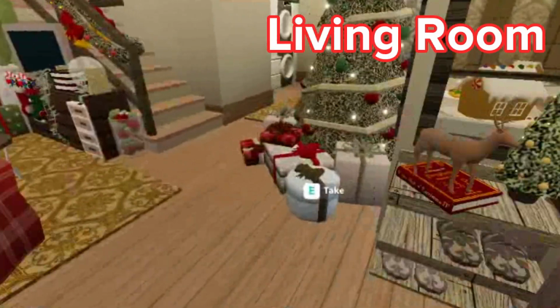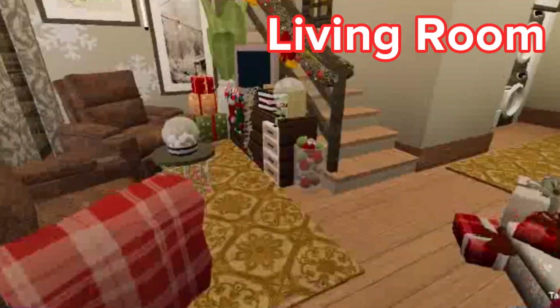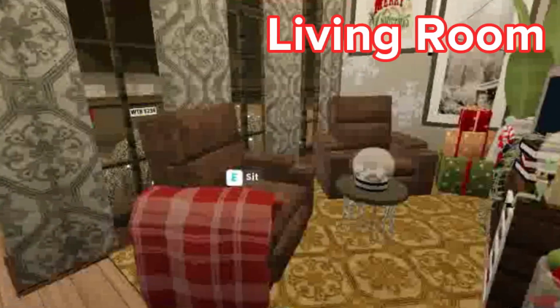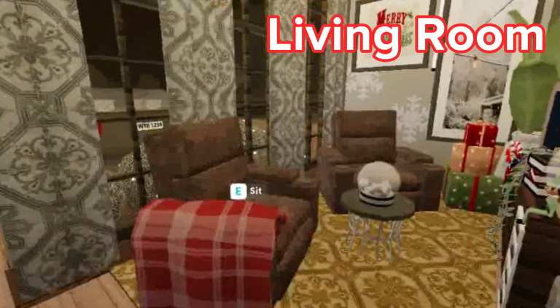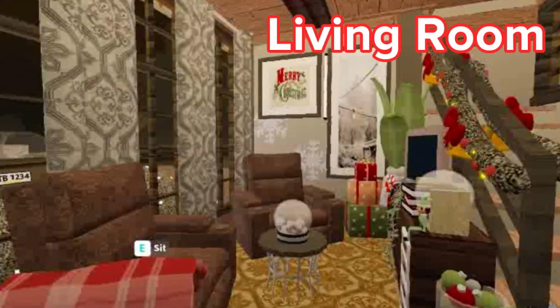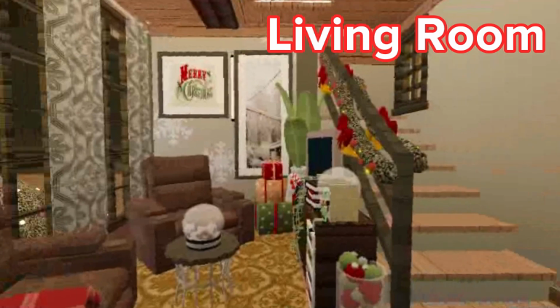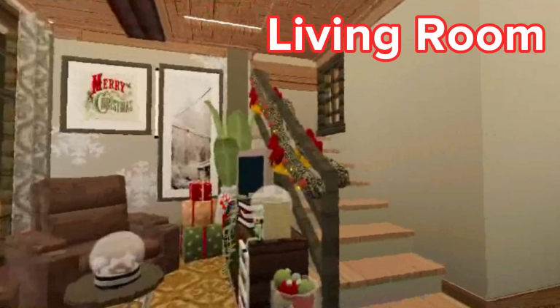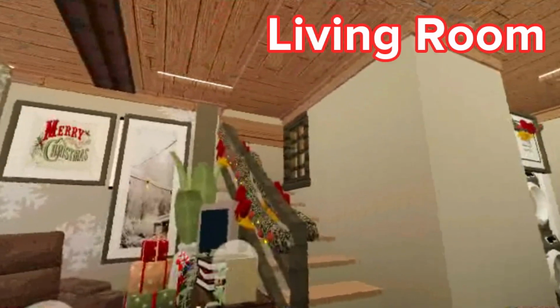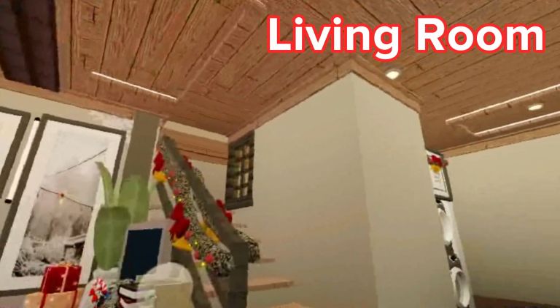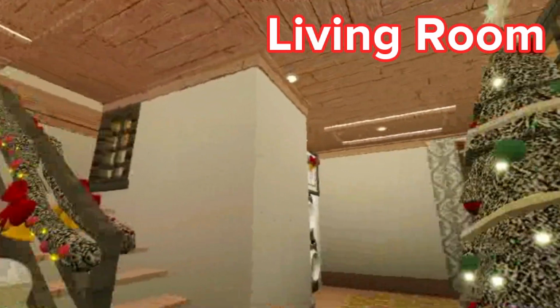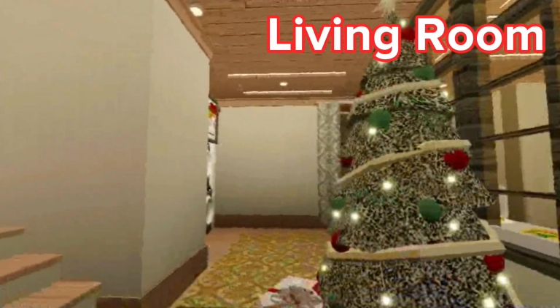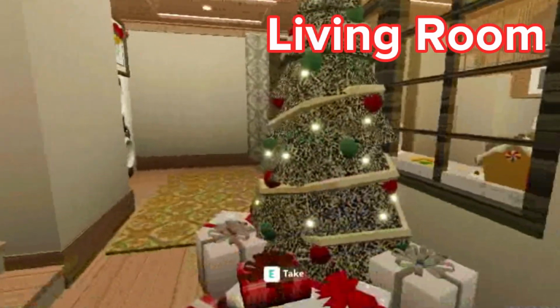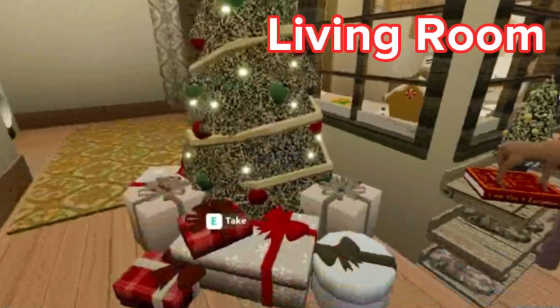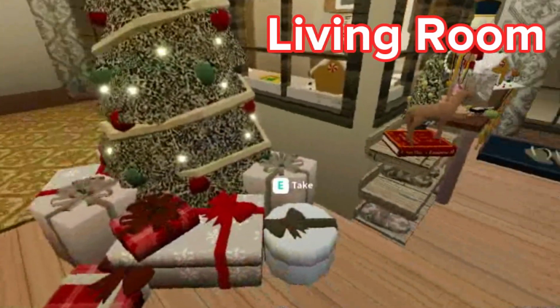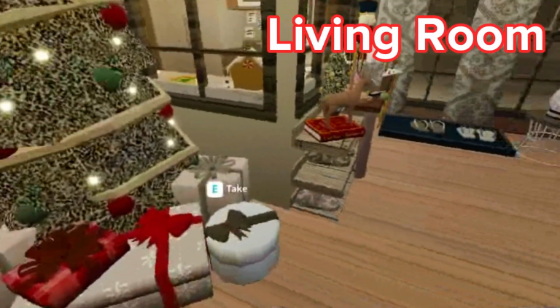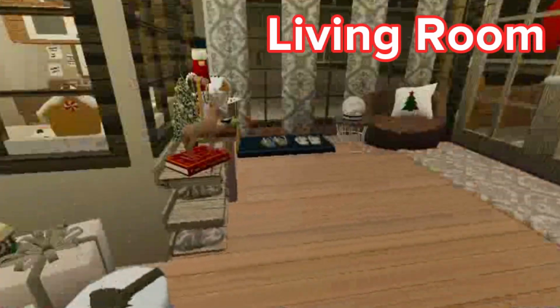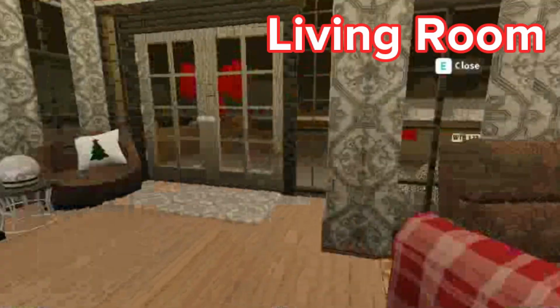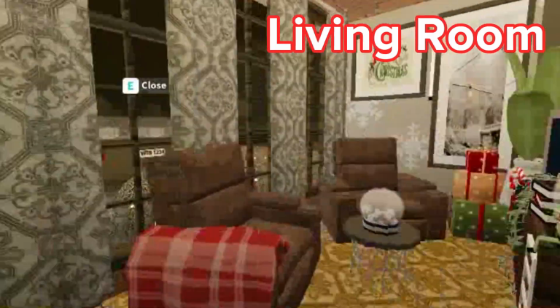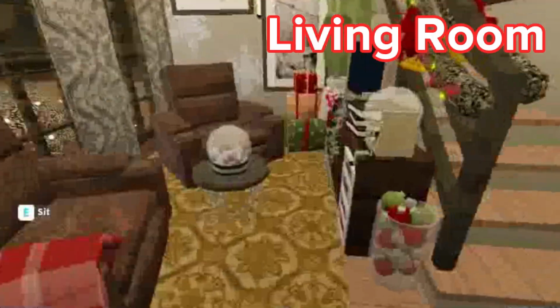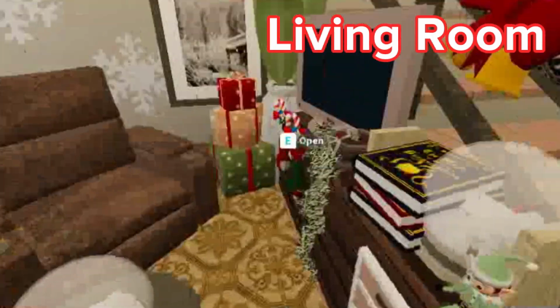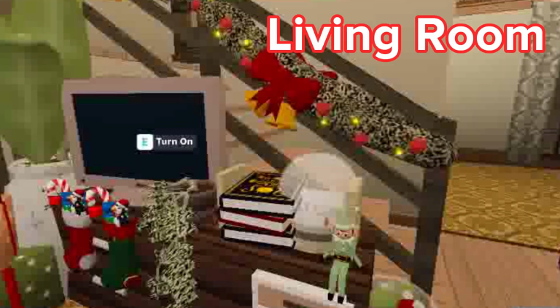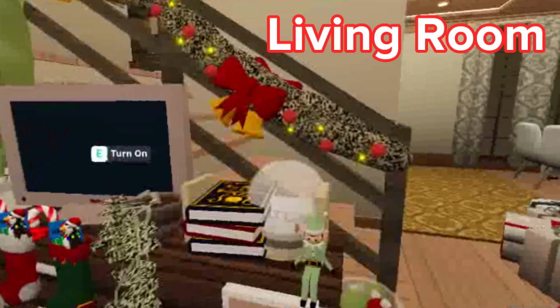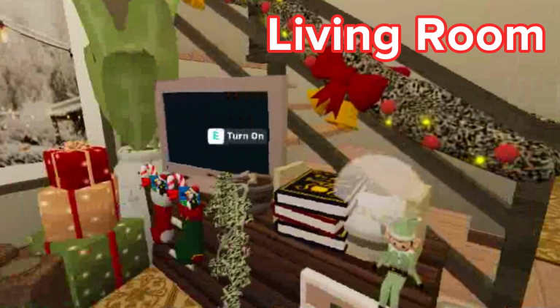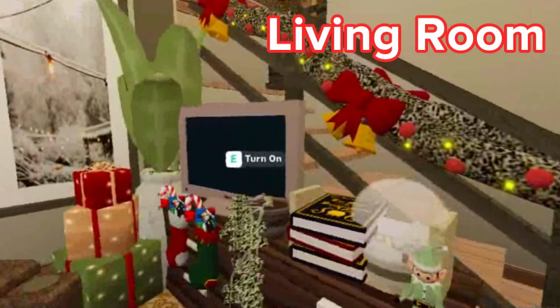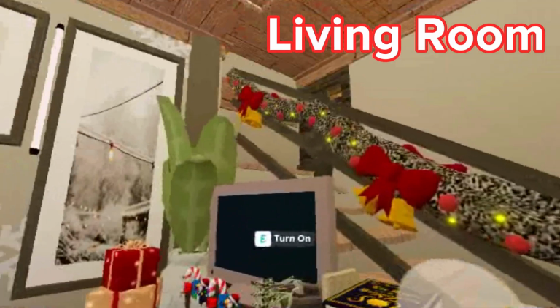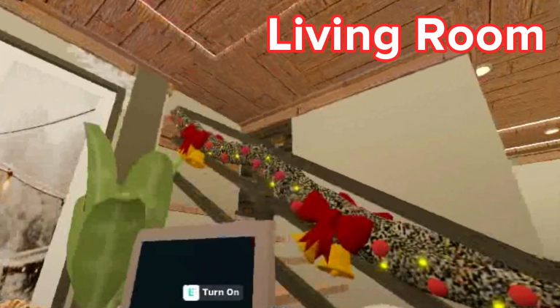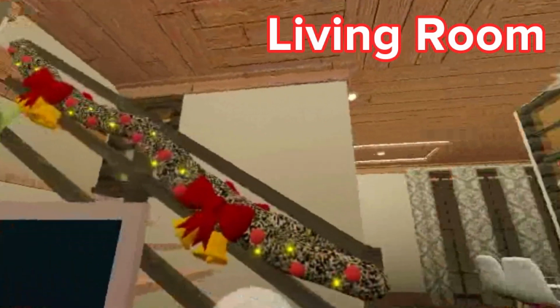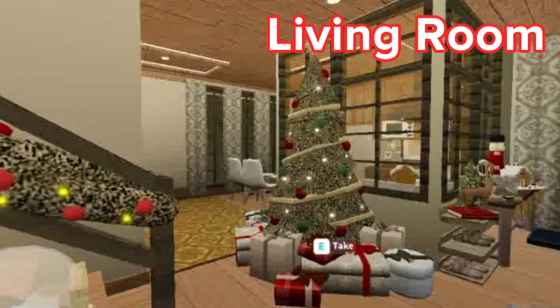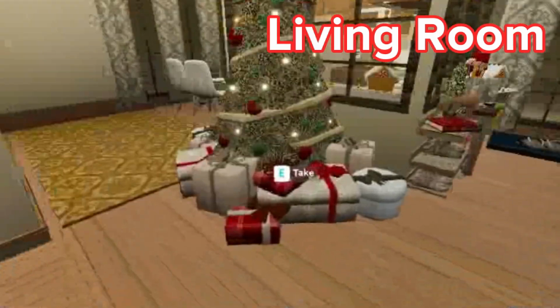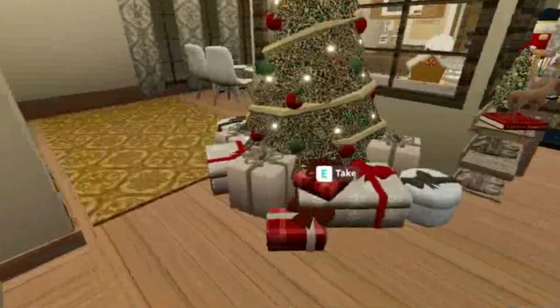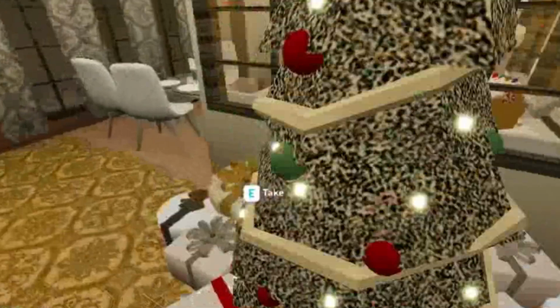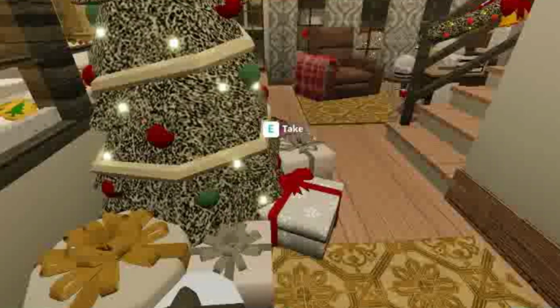Here is the living room. So just those sofas, the TV, and of course the Christmas tree over there. So you can see the snow globe, the TV, the stockings, and the Christmas present lighting.